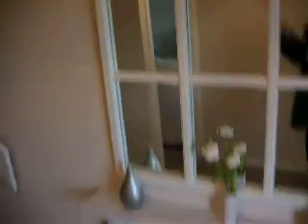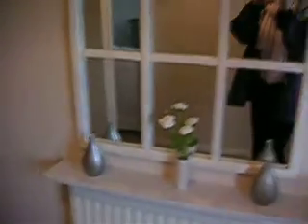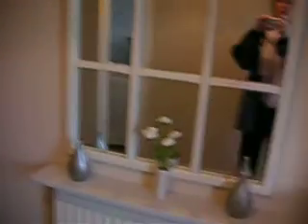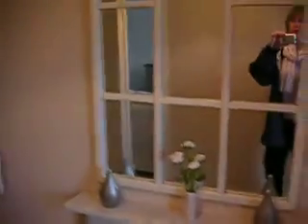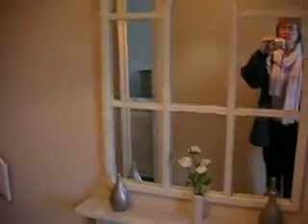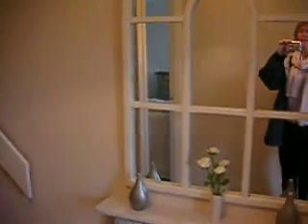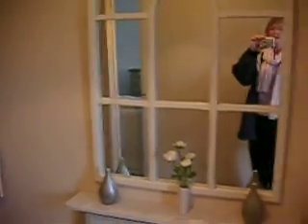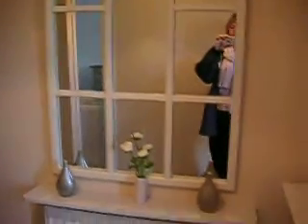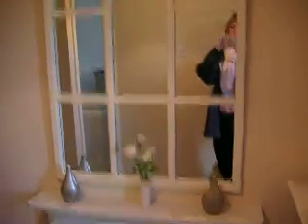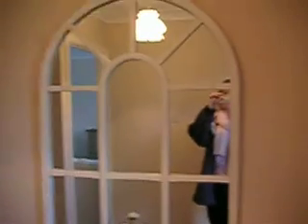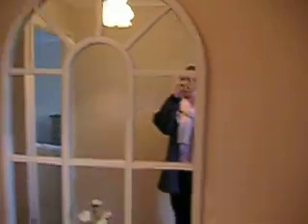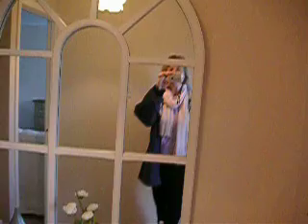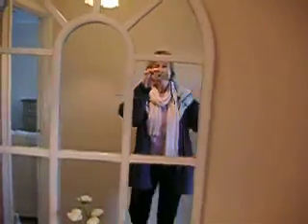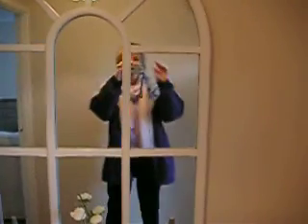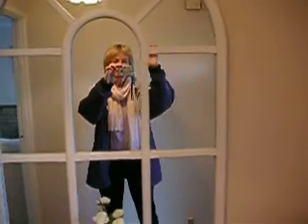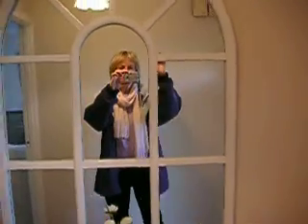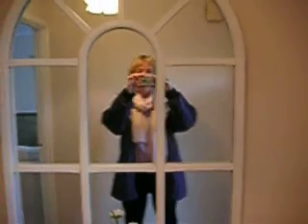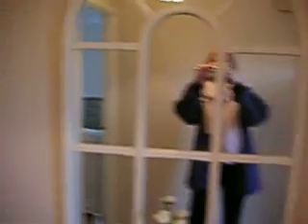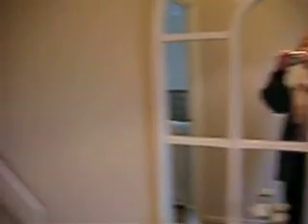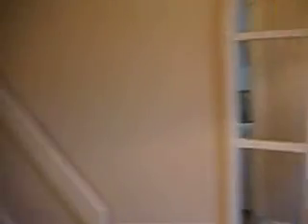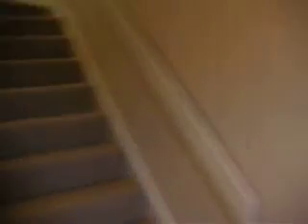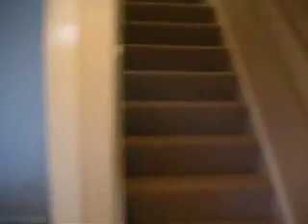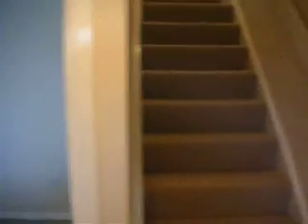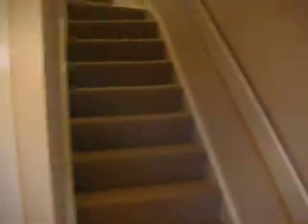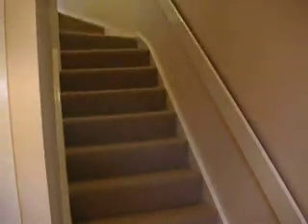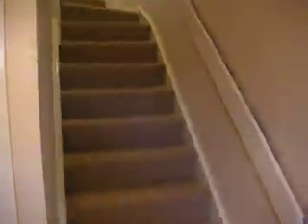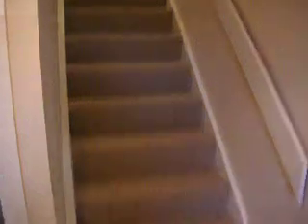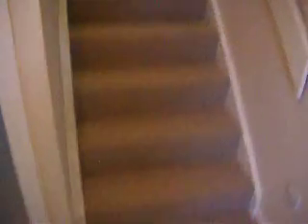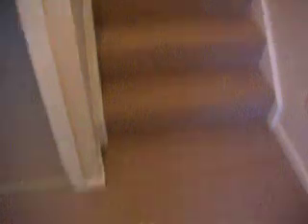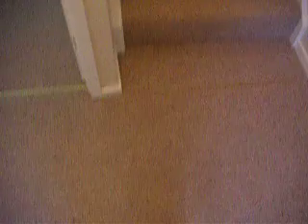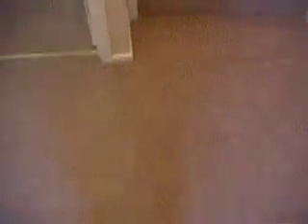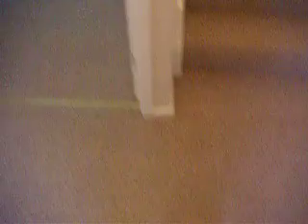Okay, so come in the front door, and then we have got a mirror there. Hello, over here, upstairs, new carpet.